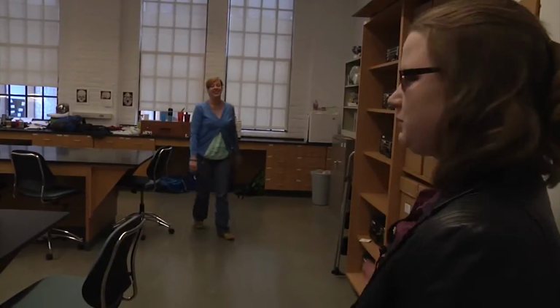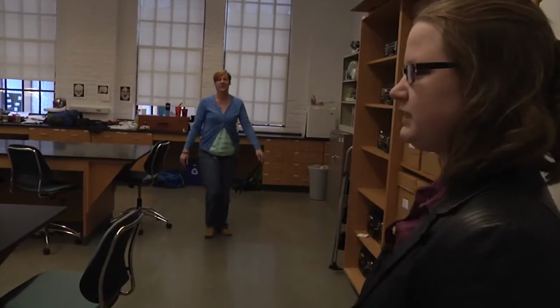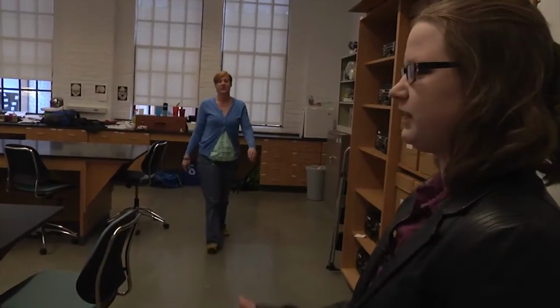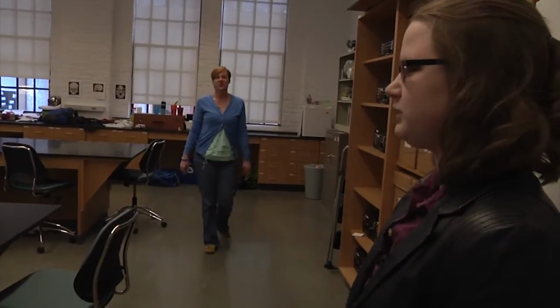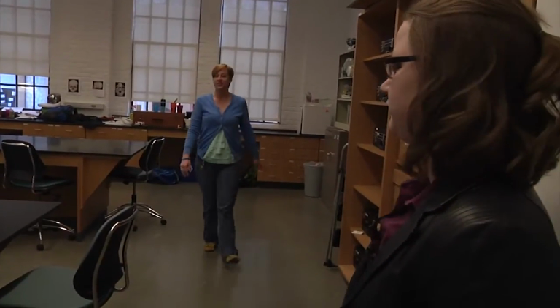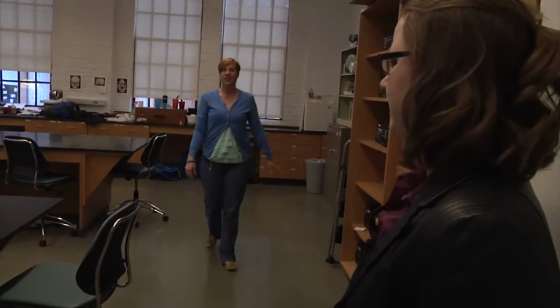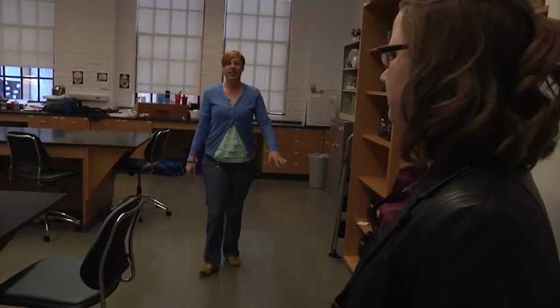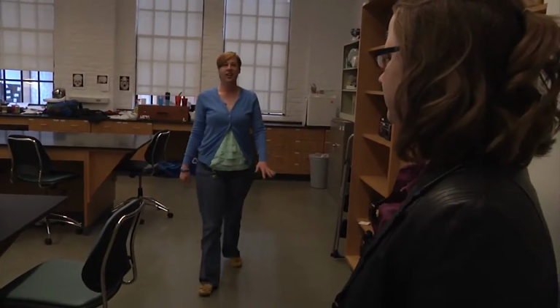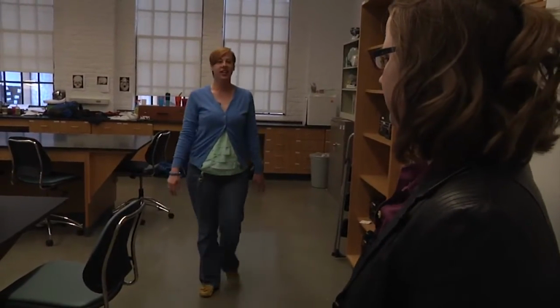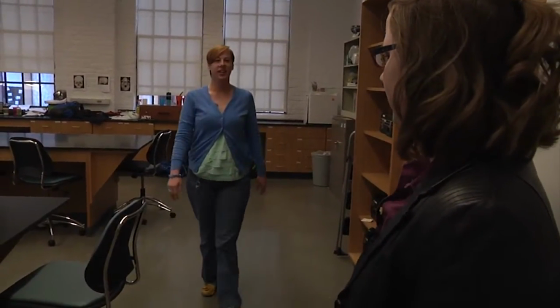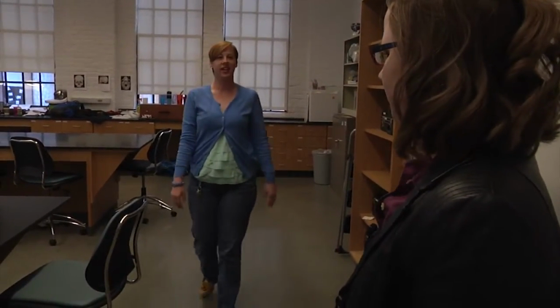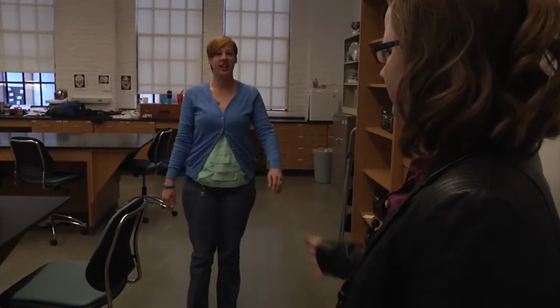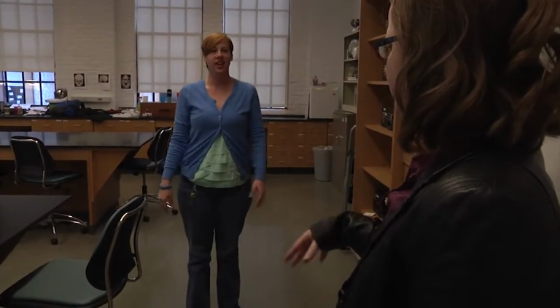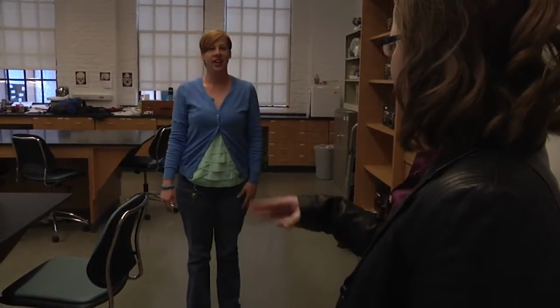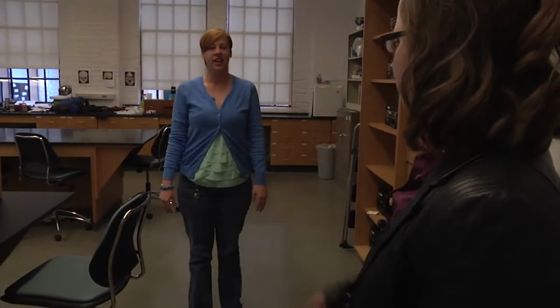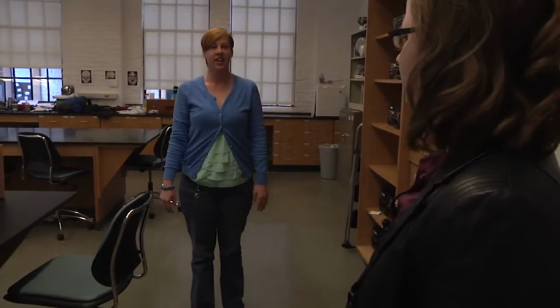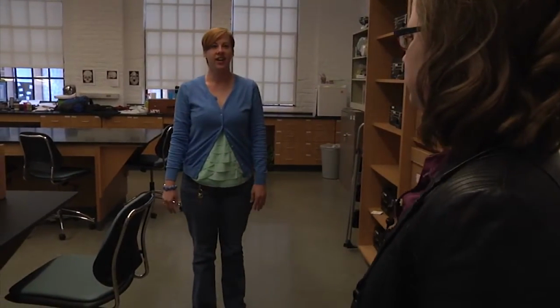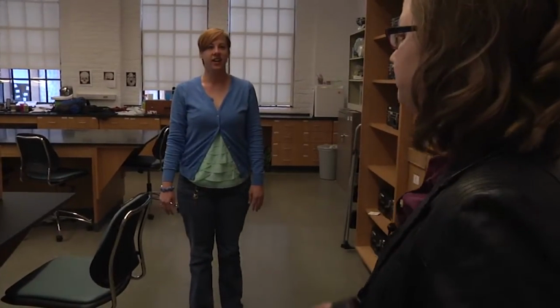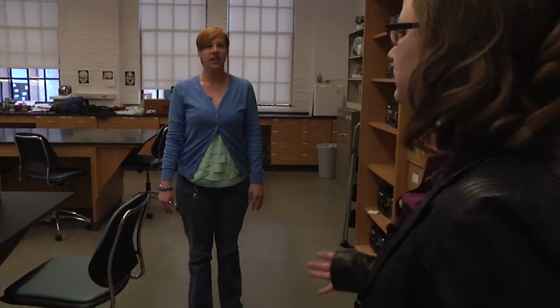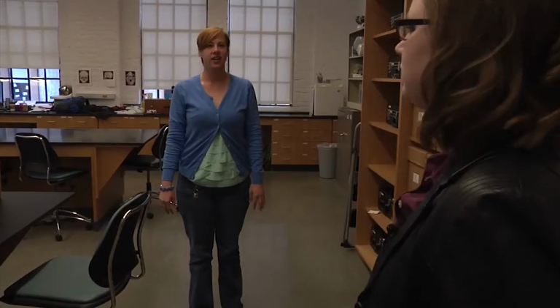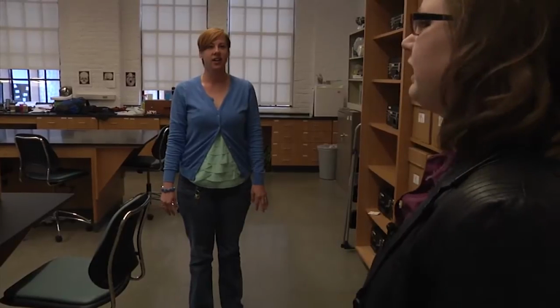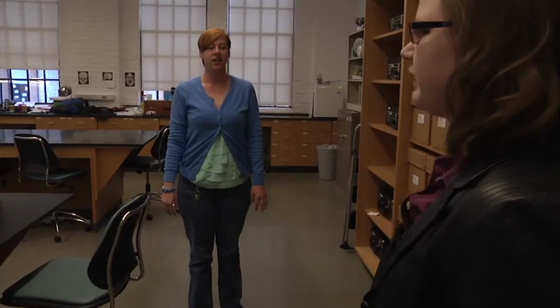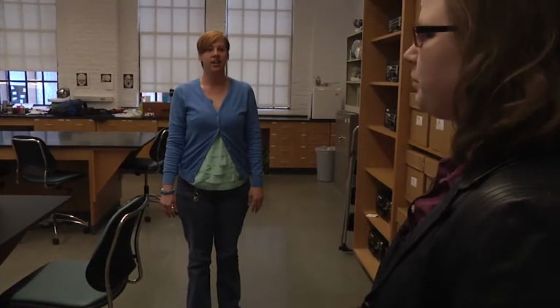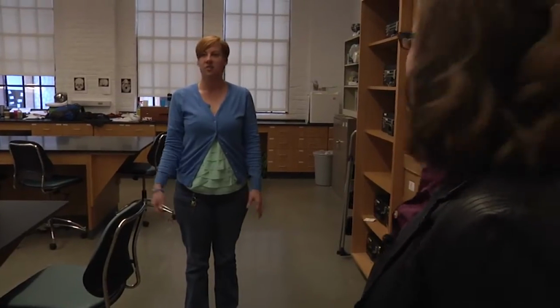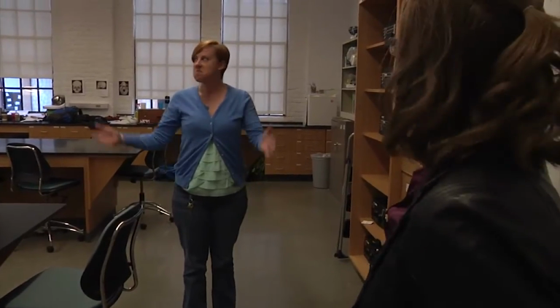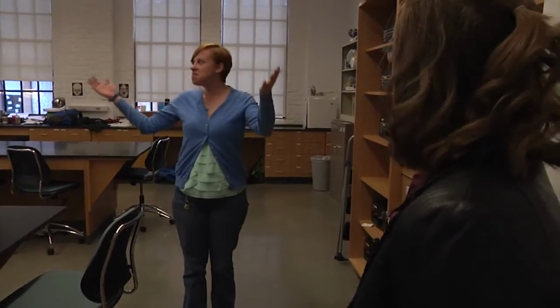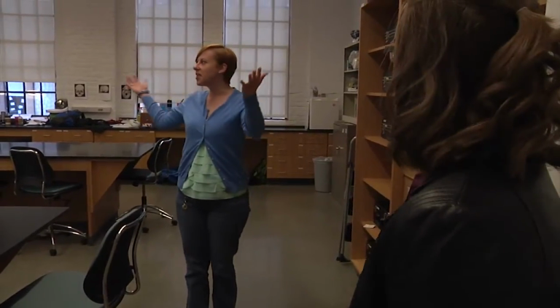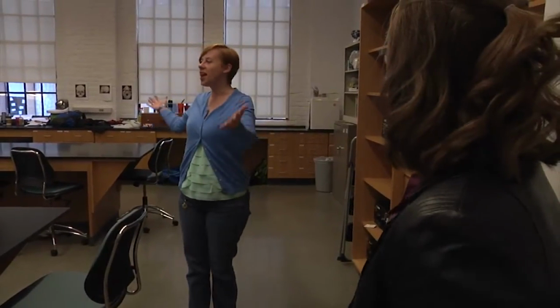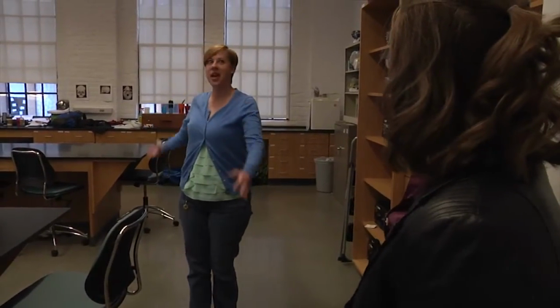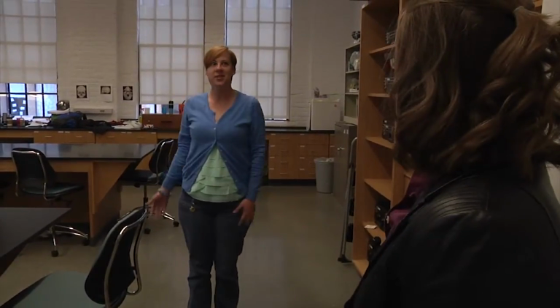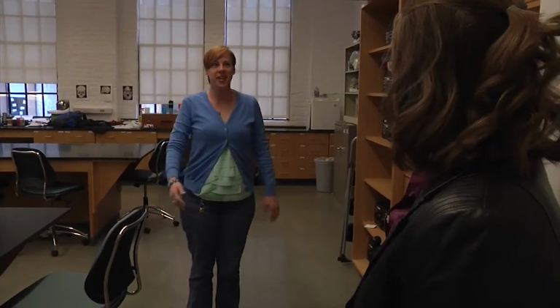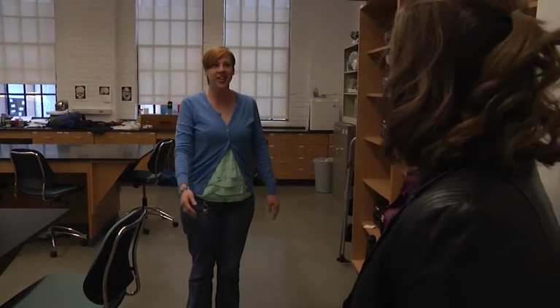We just want to take a quick tour of the lab and see what a forensic anthropology space would look like, or an anthropology space in general. I'd be happy to show you.